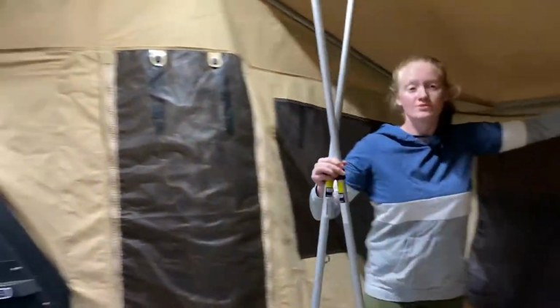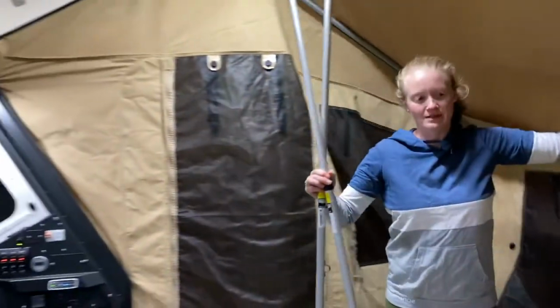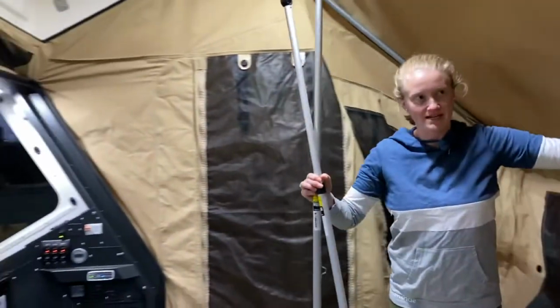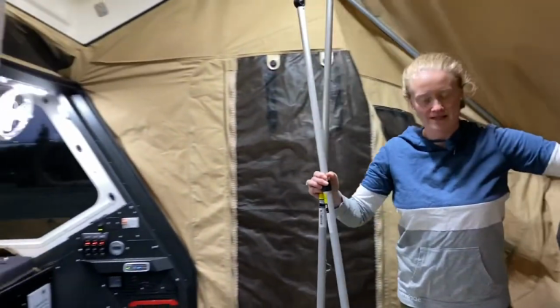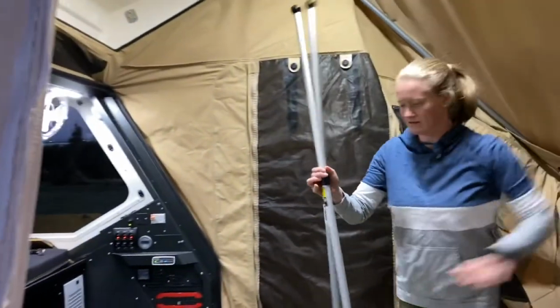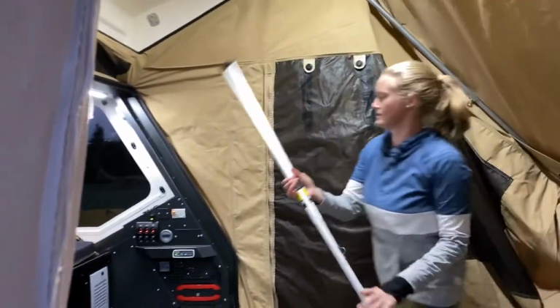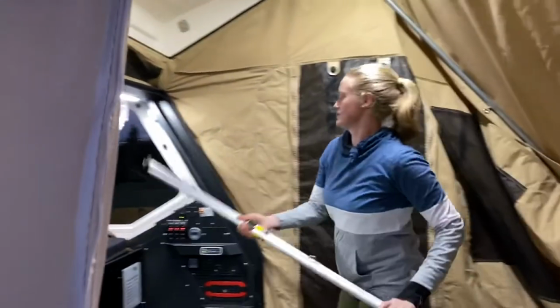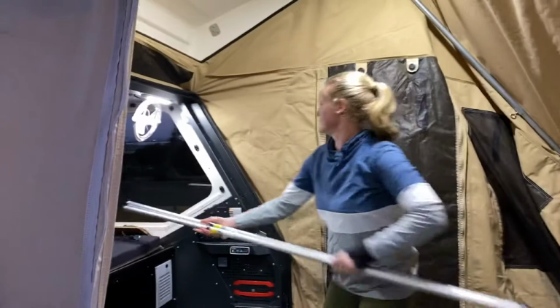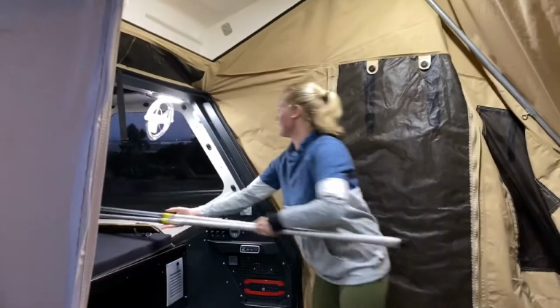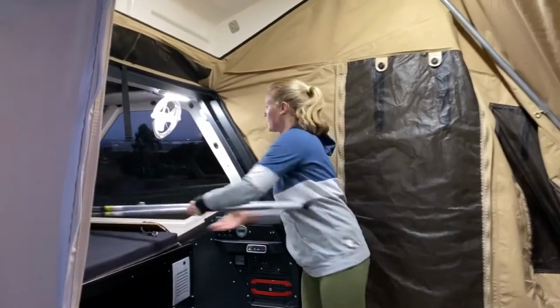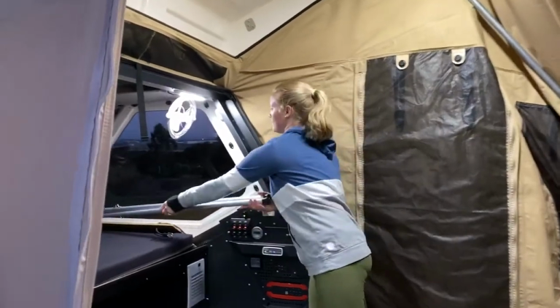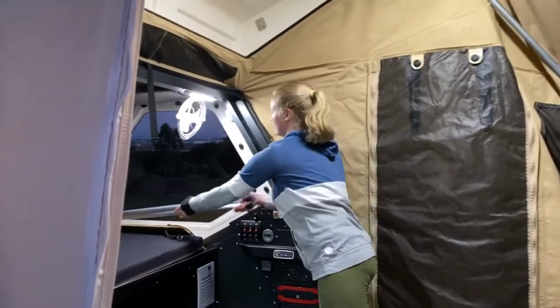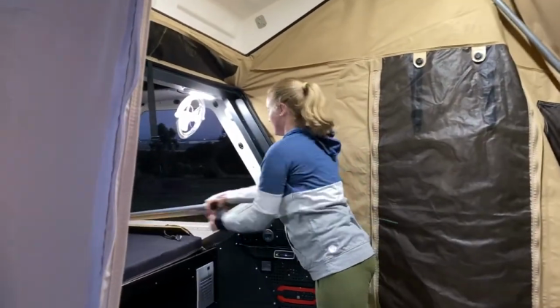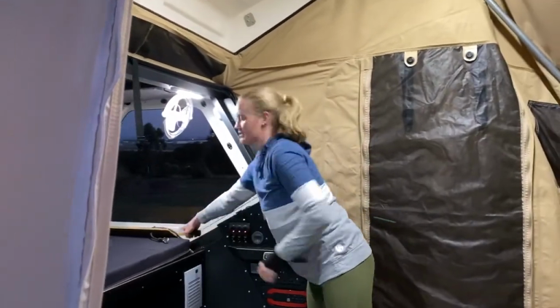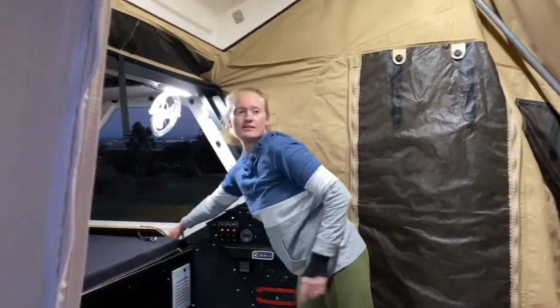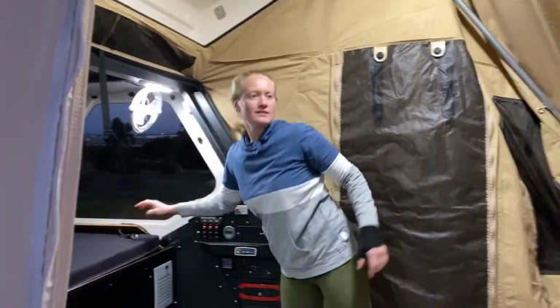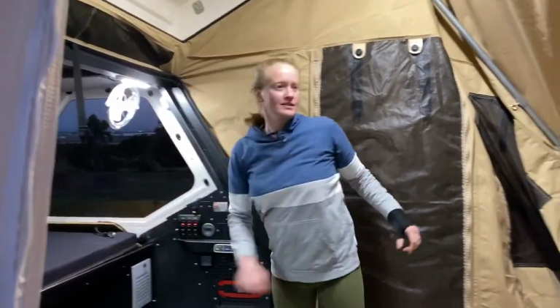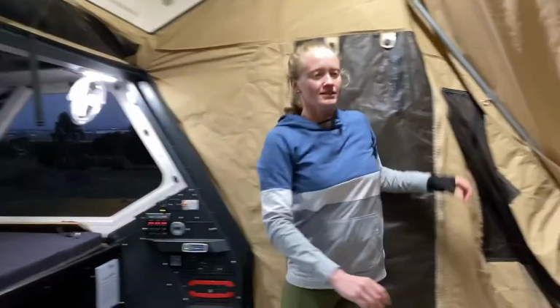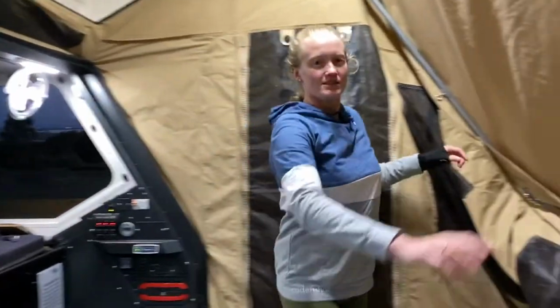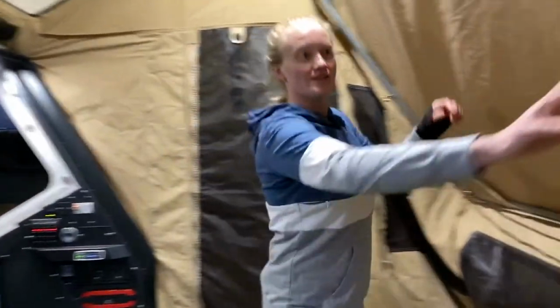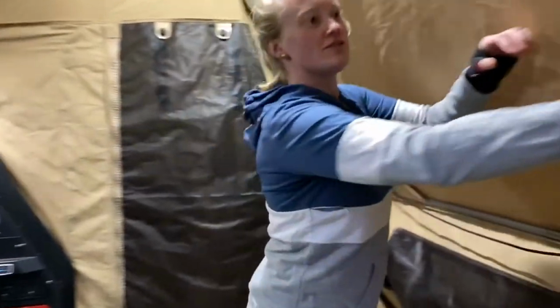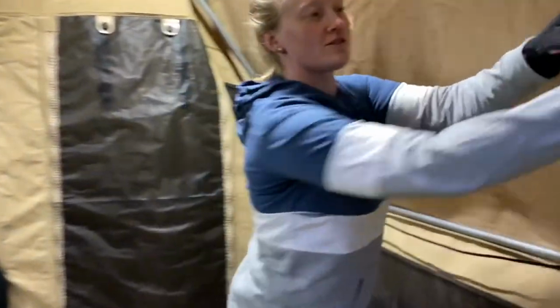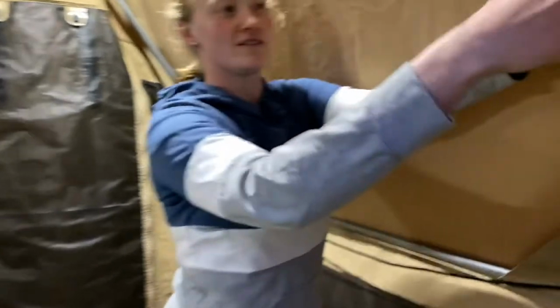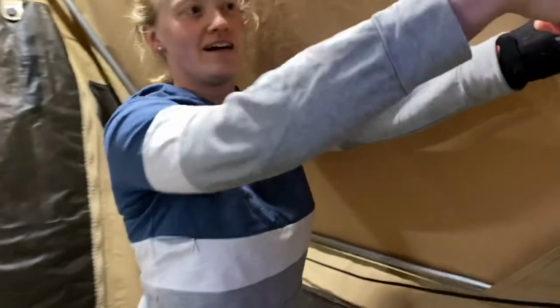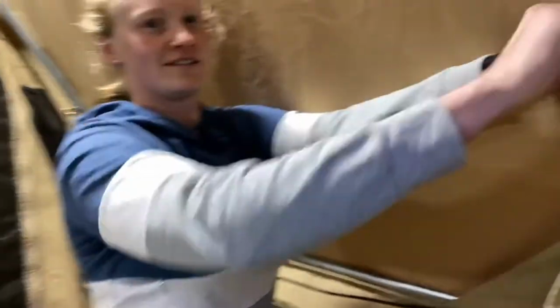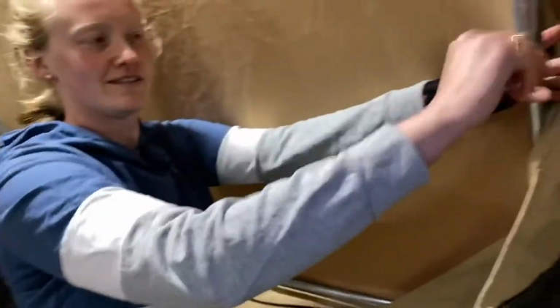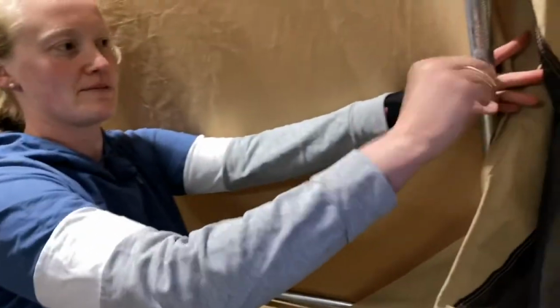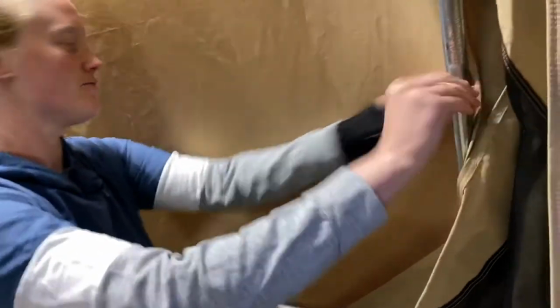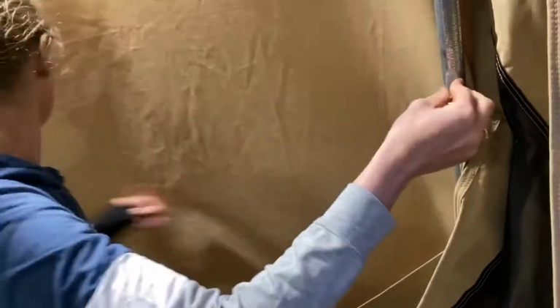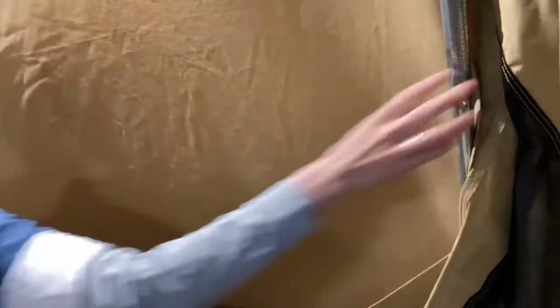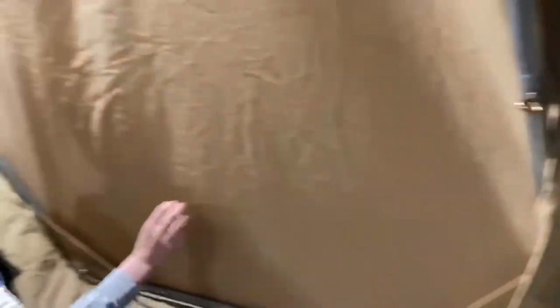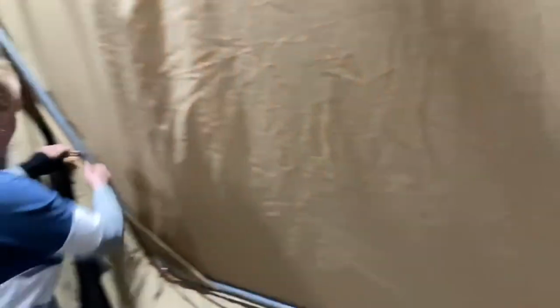The roof will come down a bit now. There are two screws on the side, just like Brad did before, so we undo both of those.